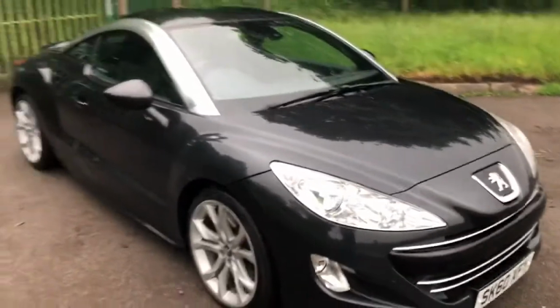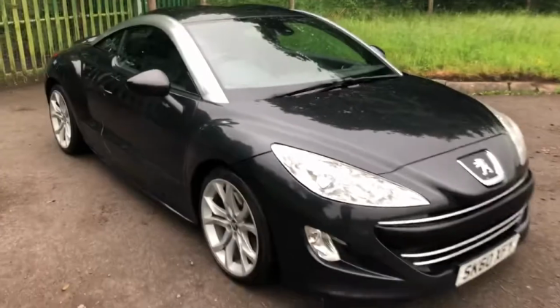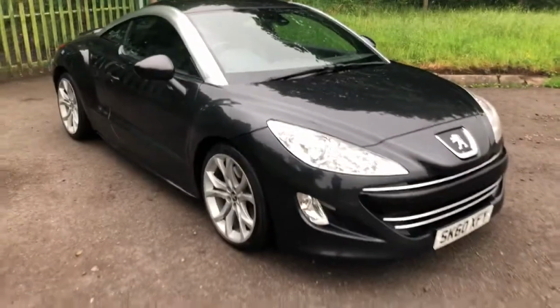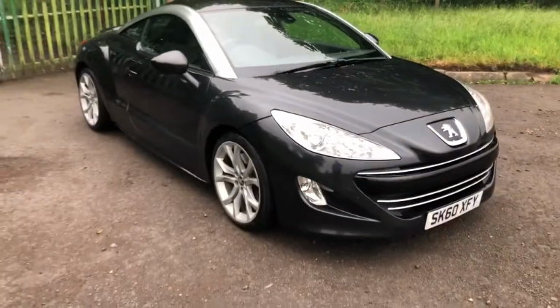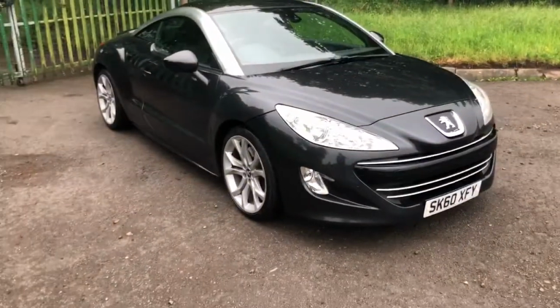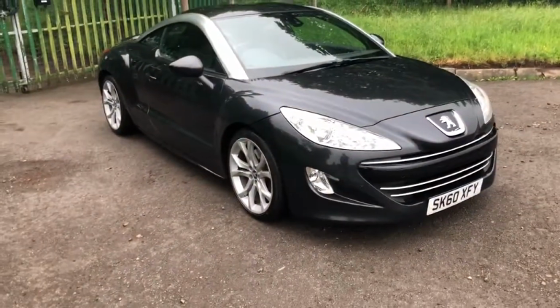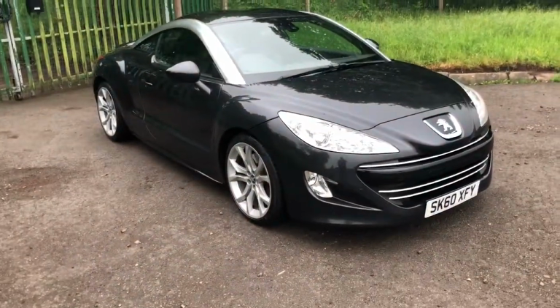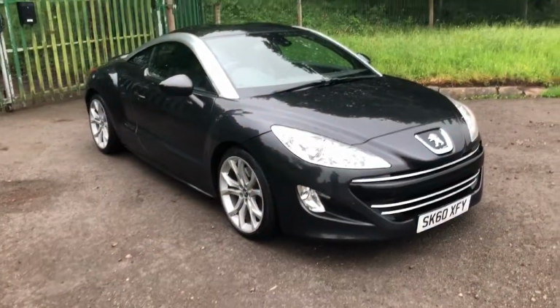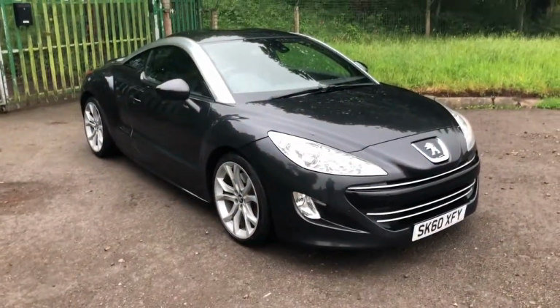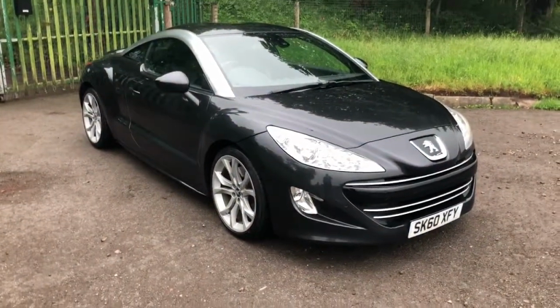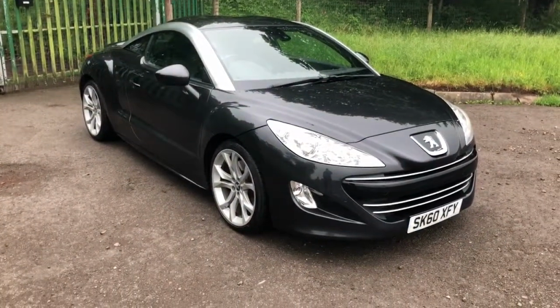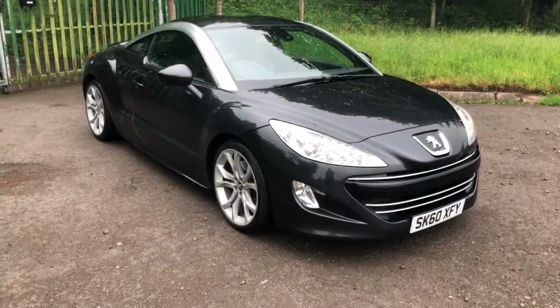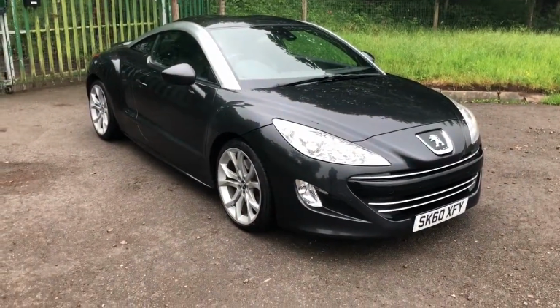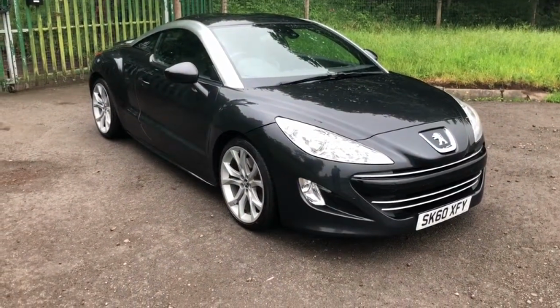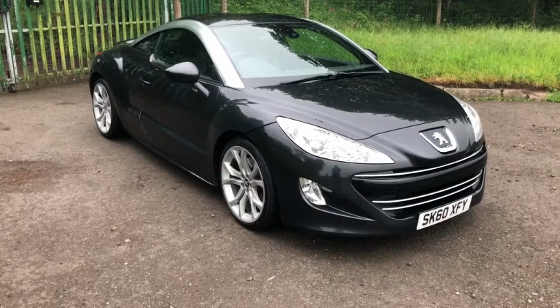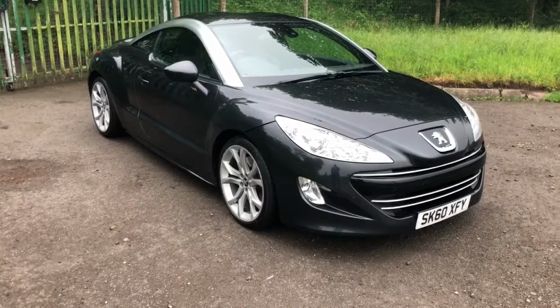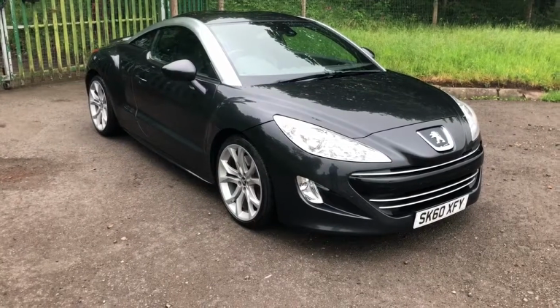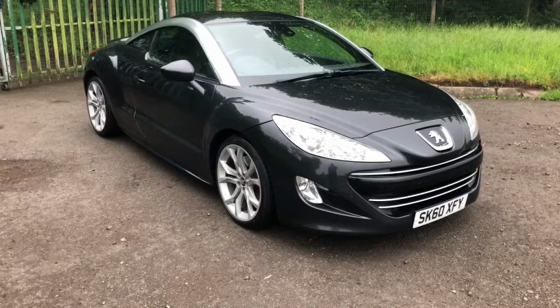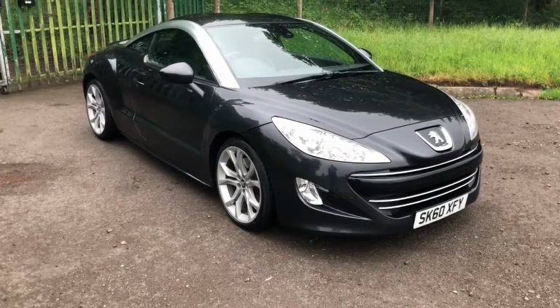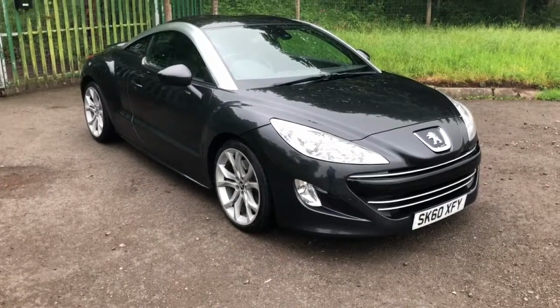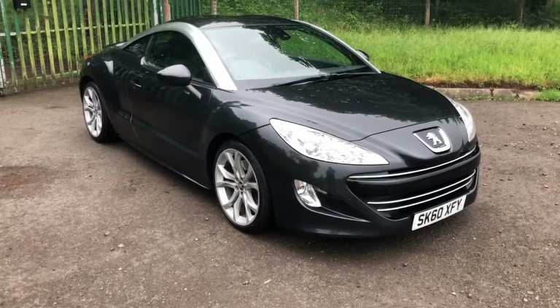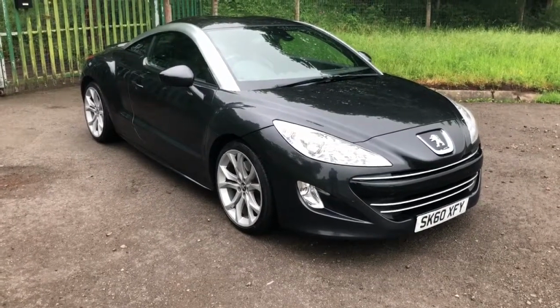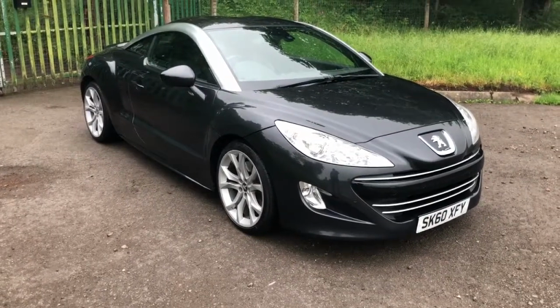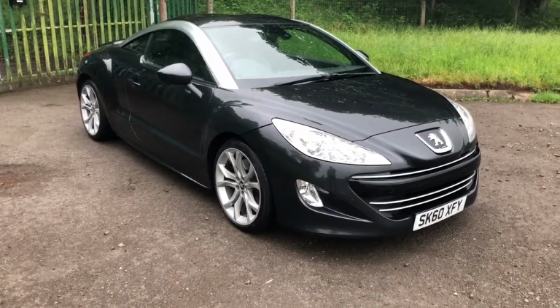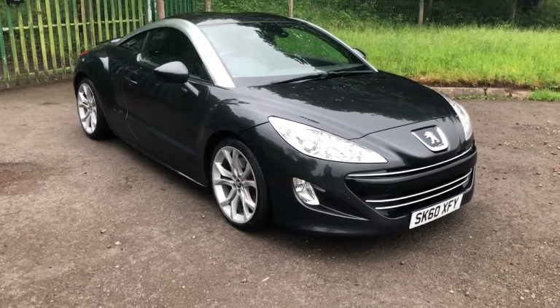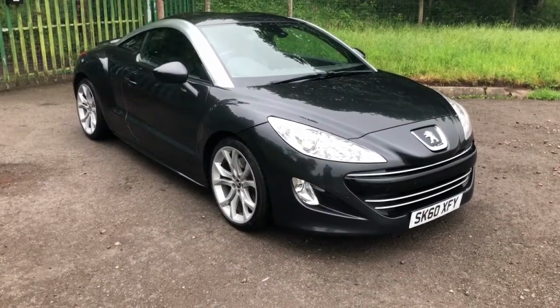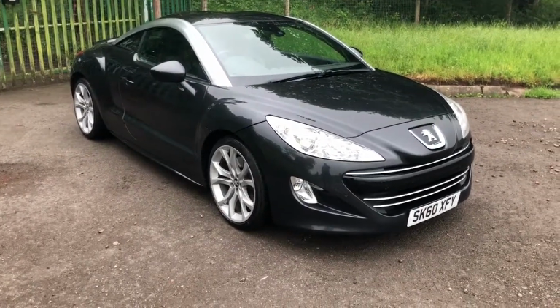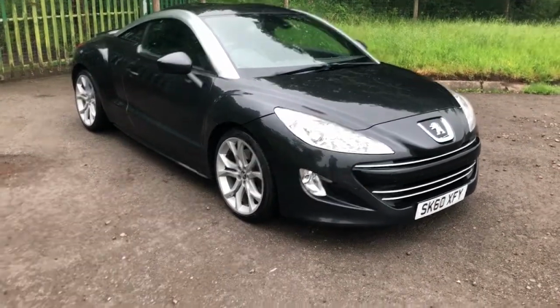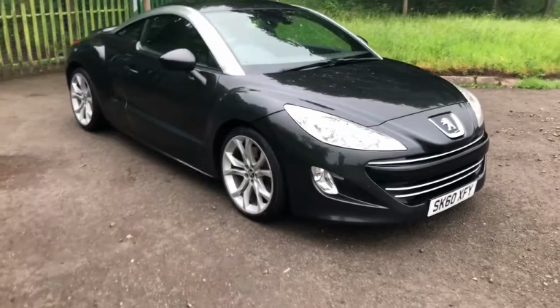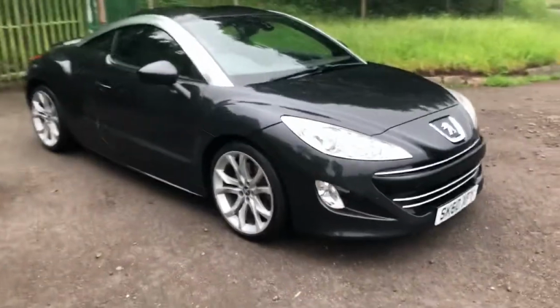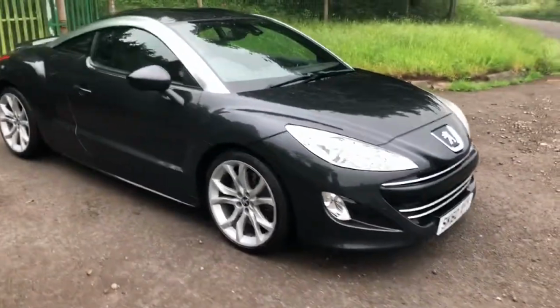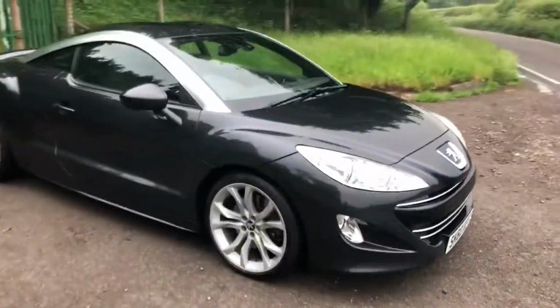And it's surprisingly quick — really a very quick car. Loads and loads of power from a two litre diesel. Absolutely brilliant engine.